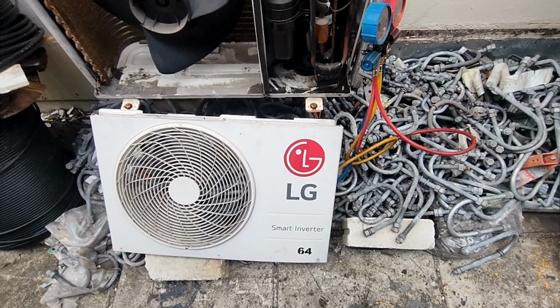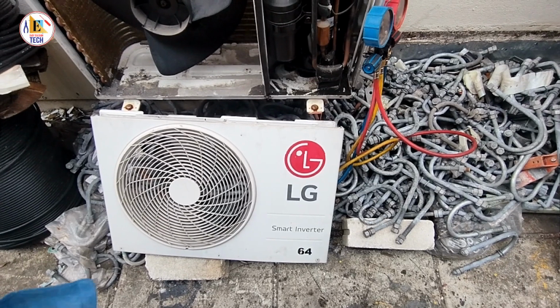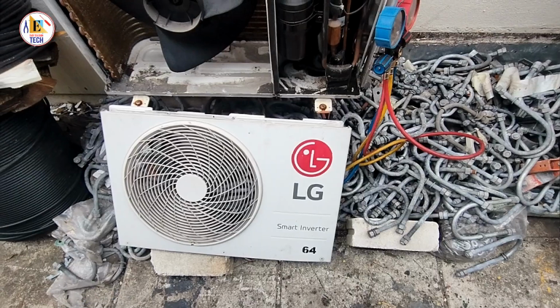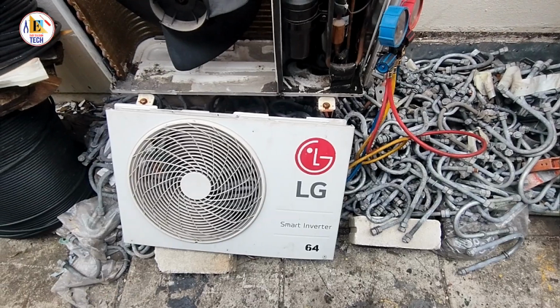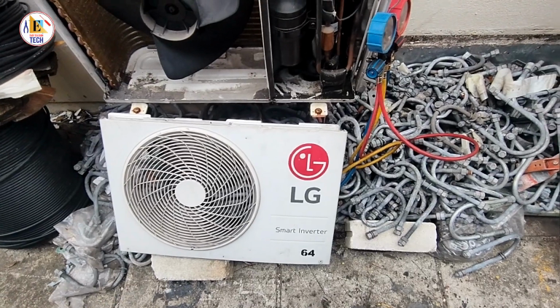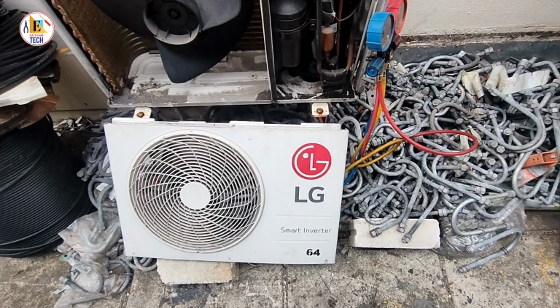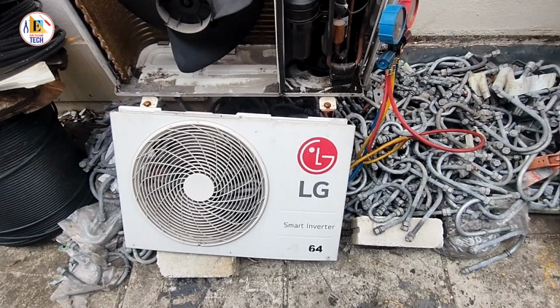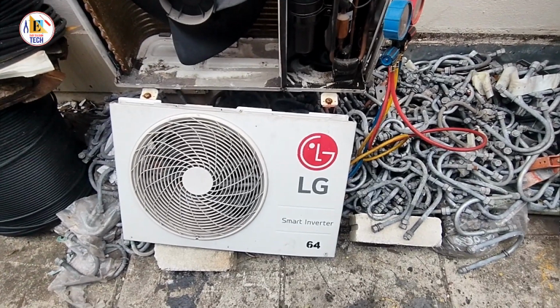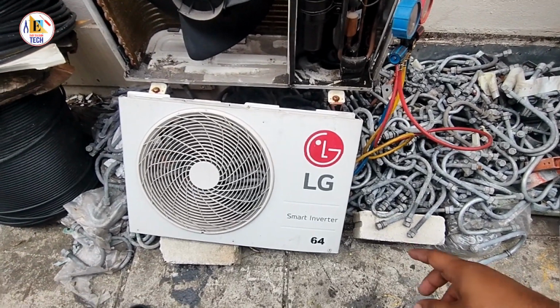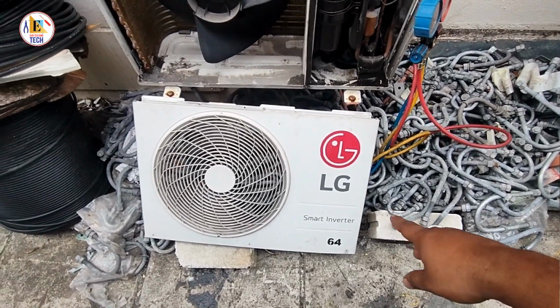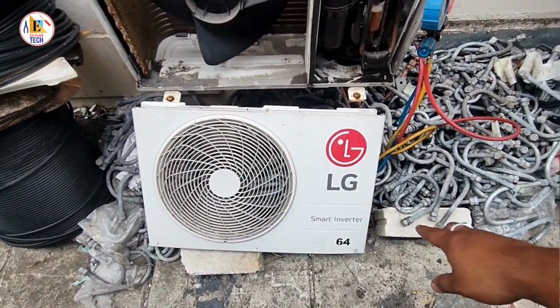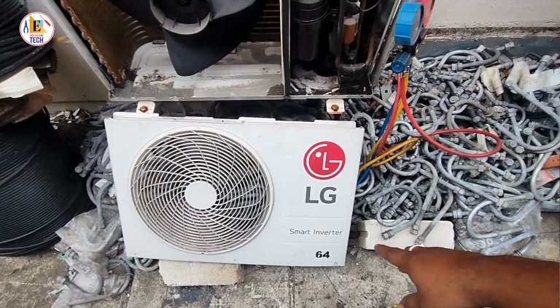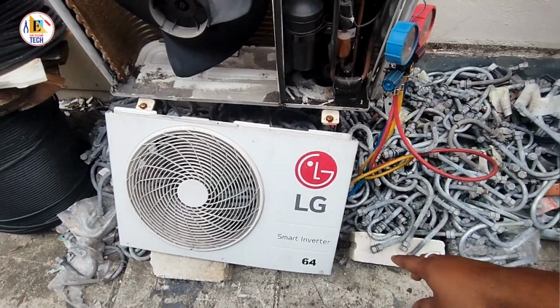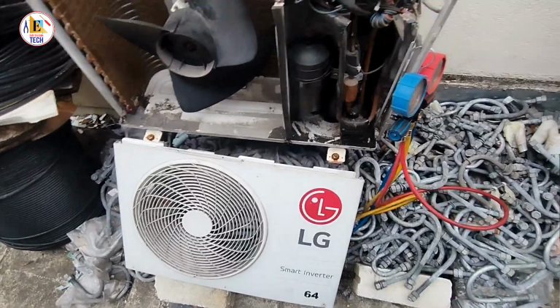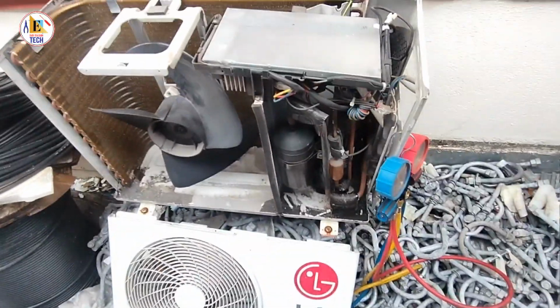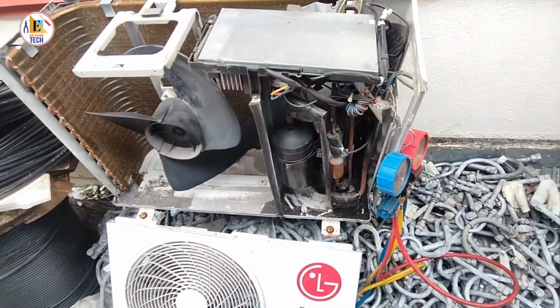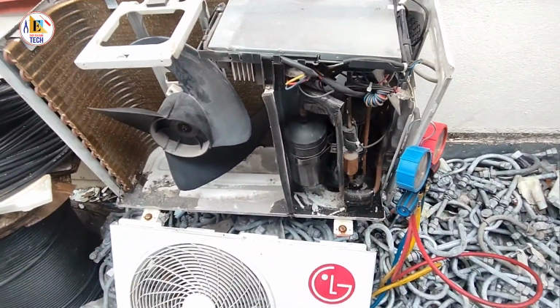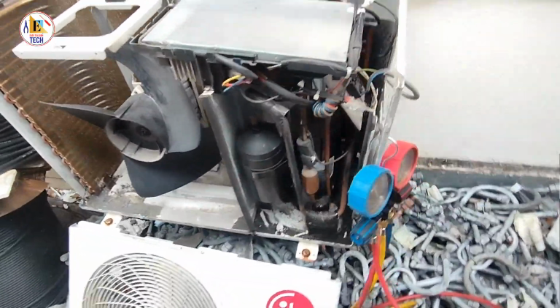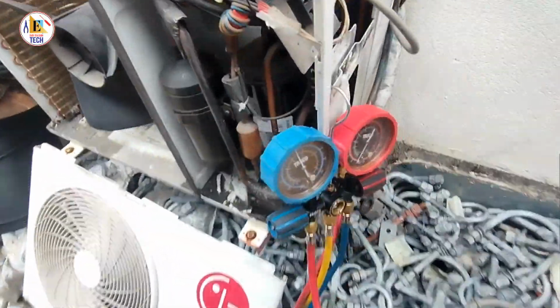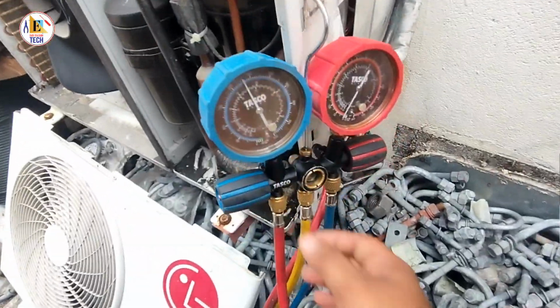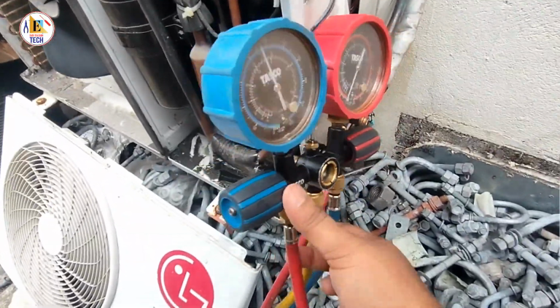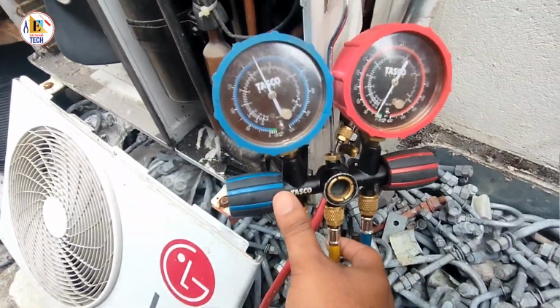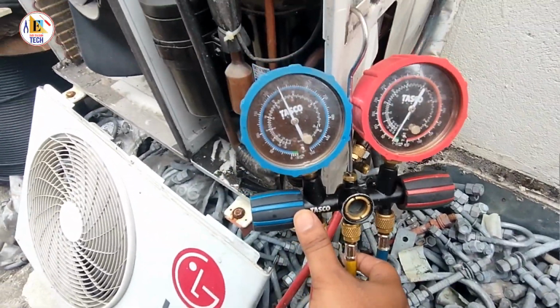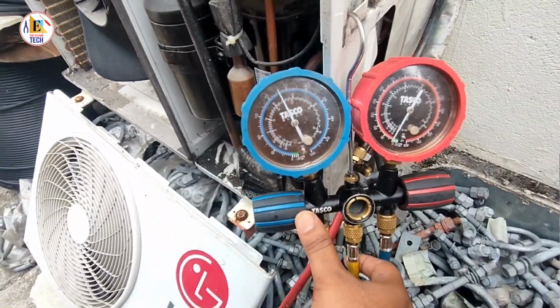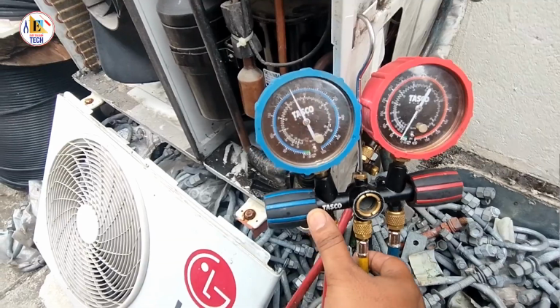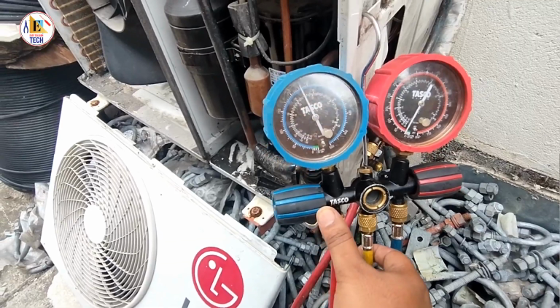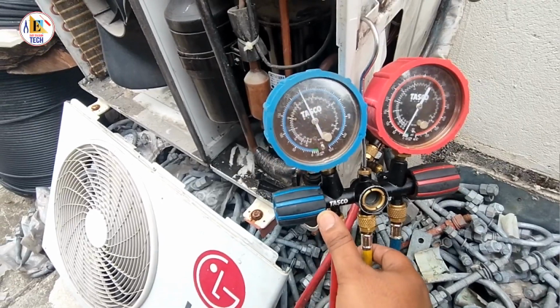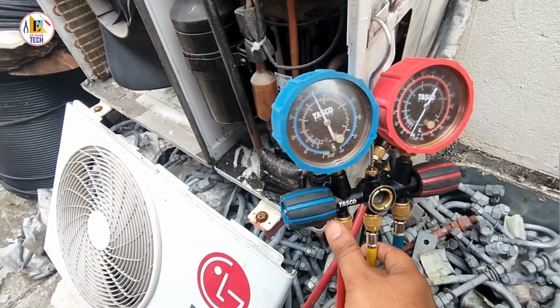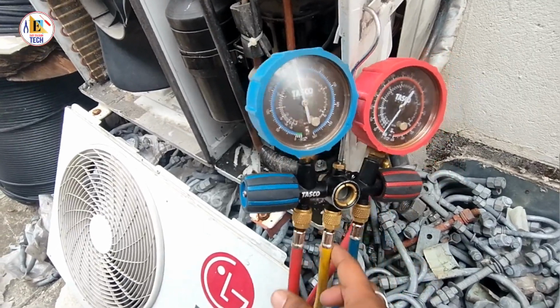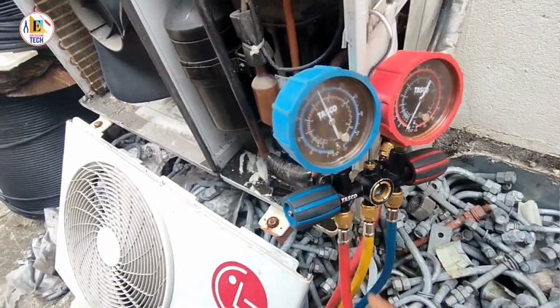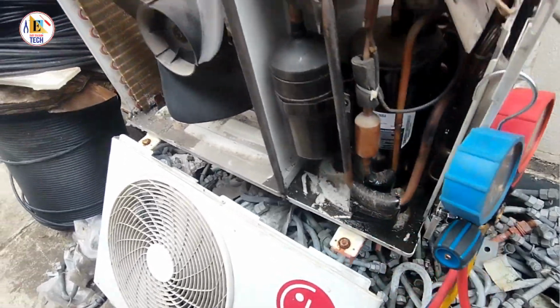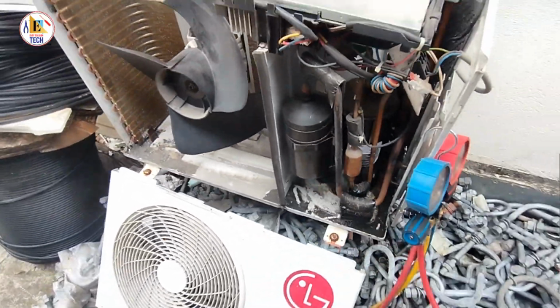Hello friends, welcome back to Easy to Learn Tech. Thank you for watching my video. This is an LG Smart Inverter AC. We found that there was low pressure in the system — there was a leakage in the indoor flare nut.